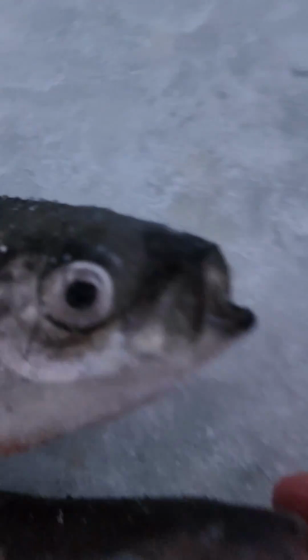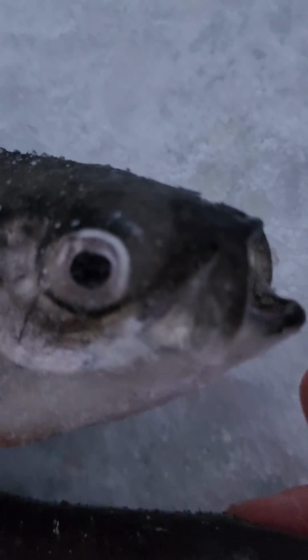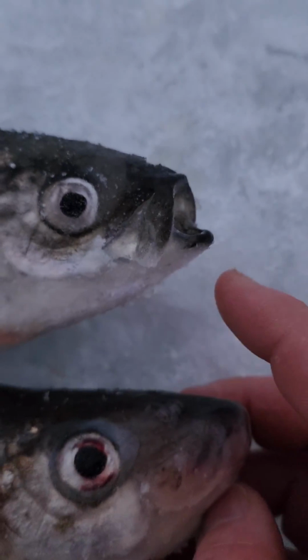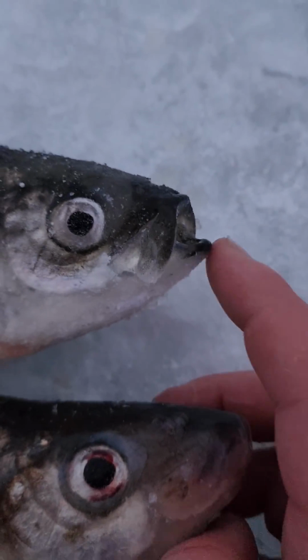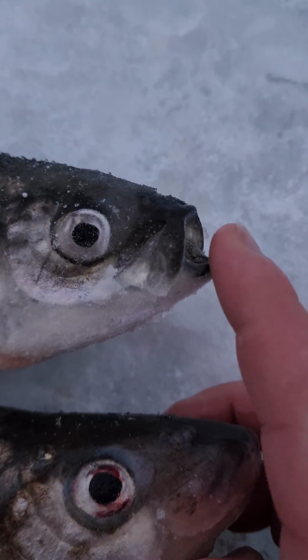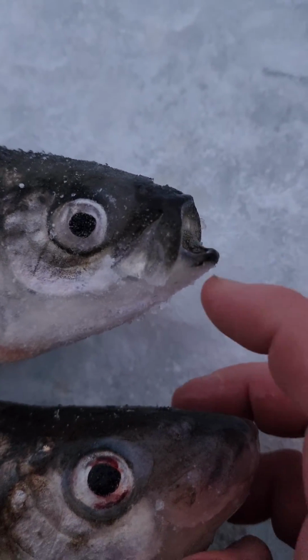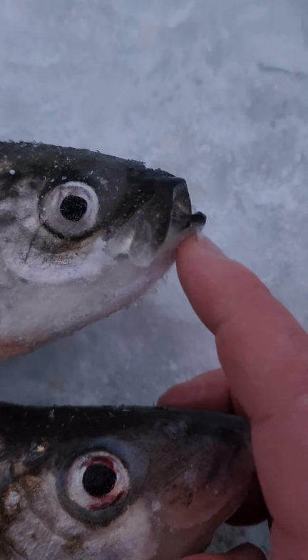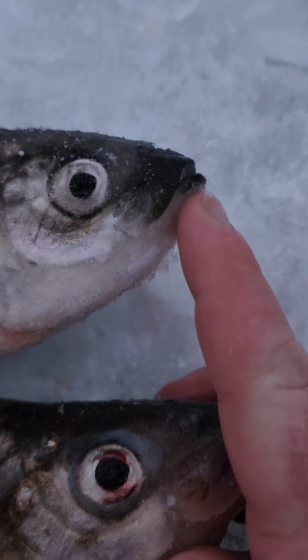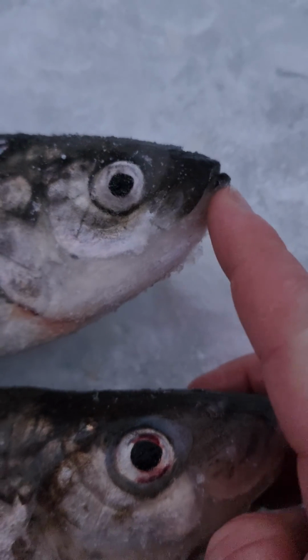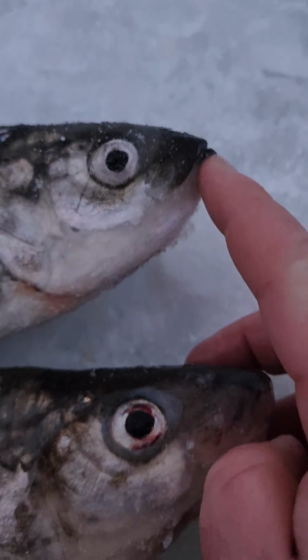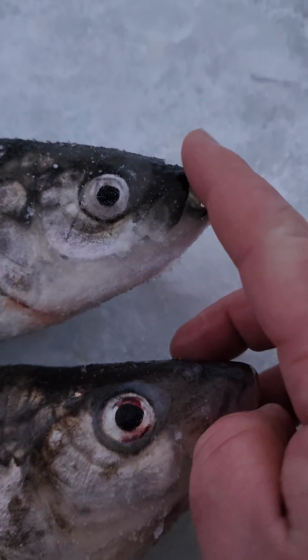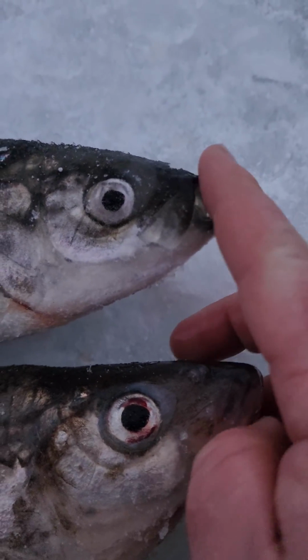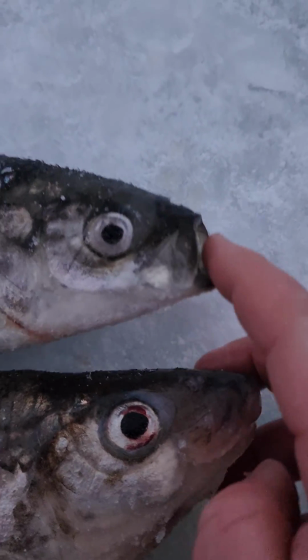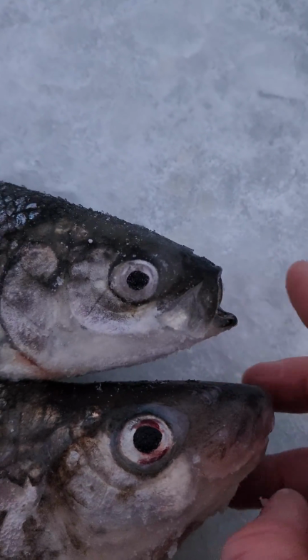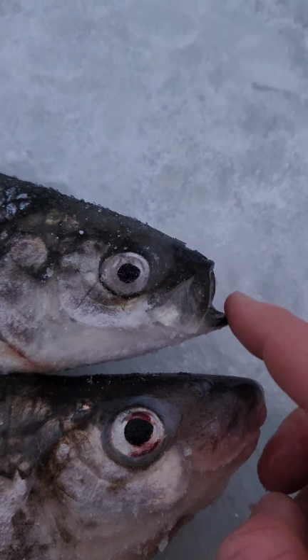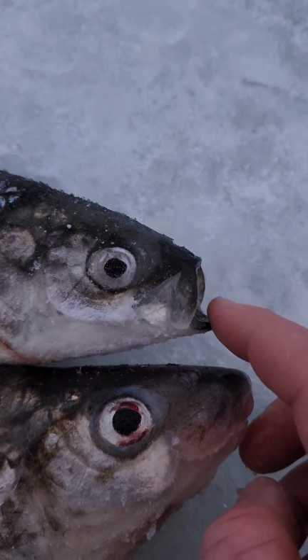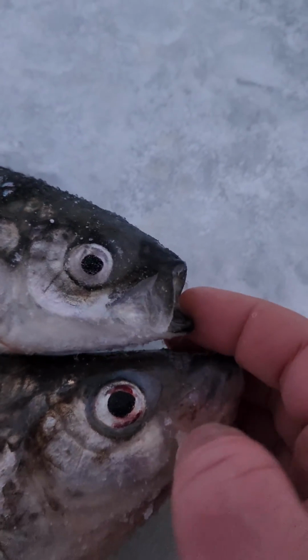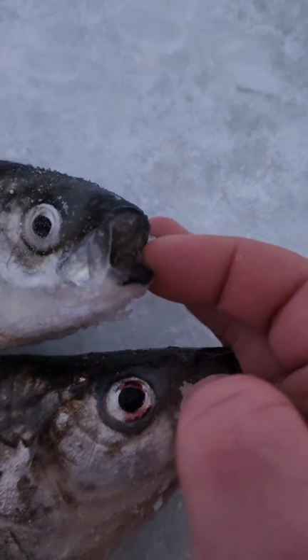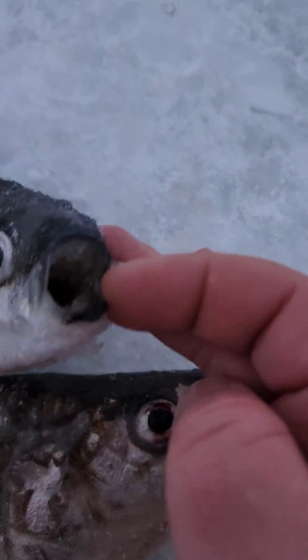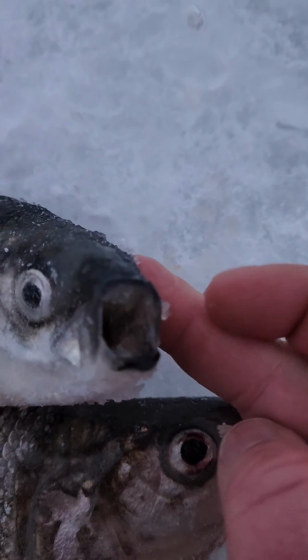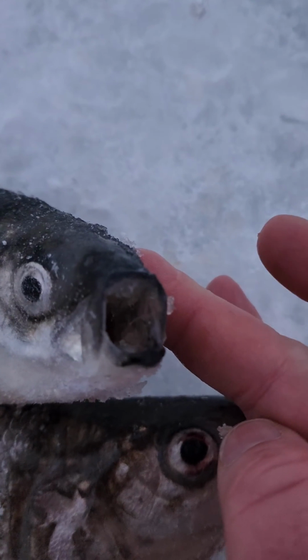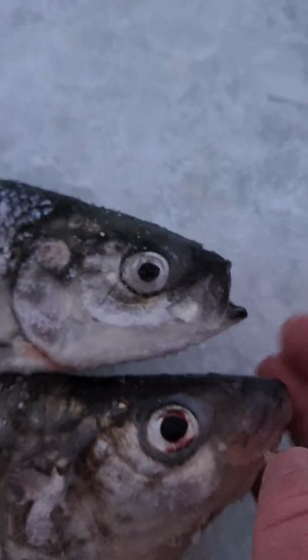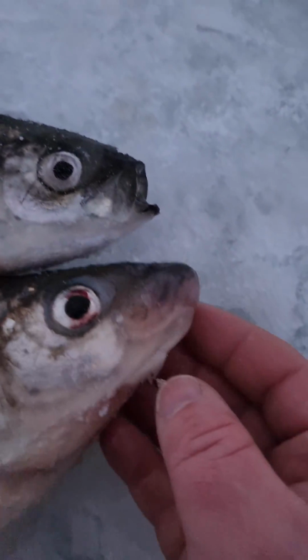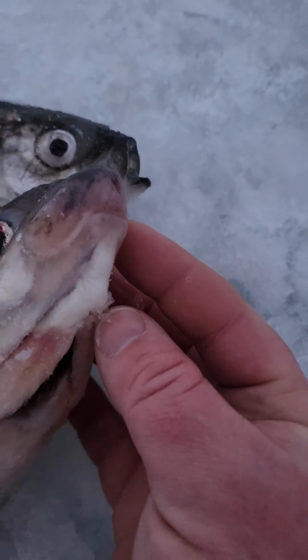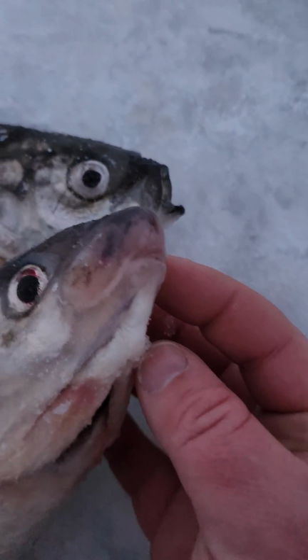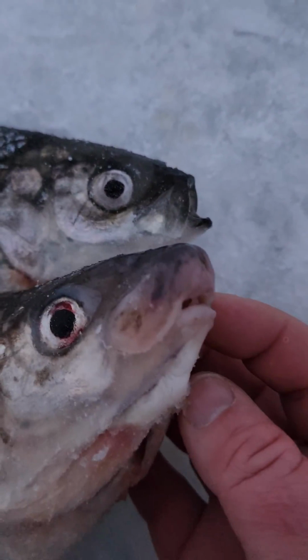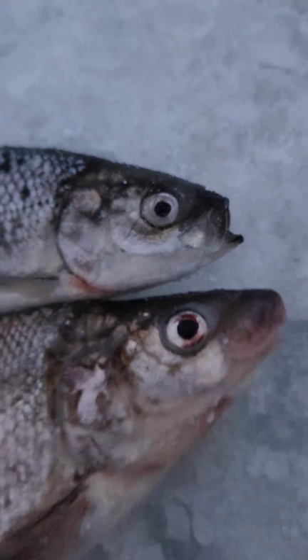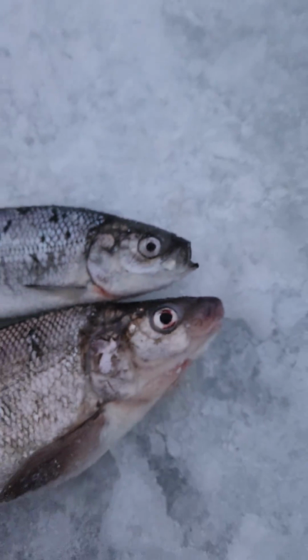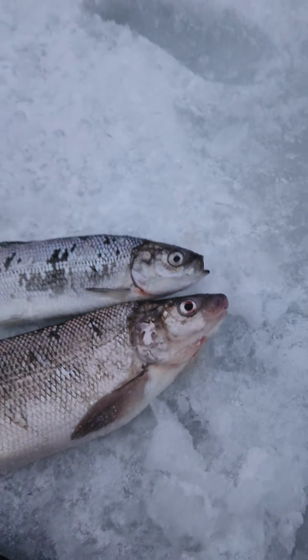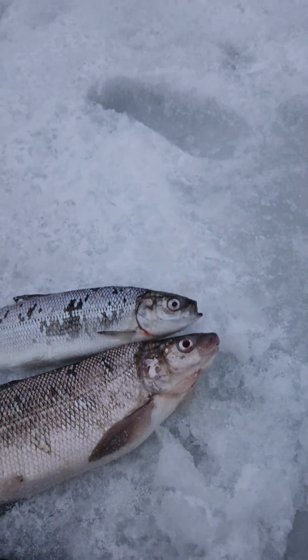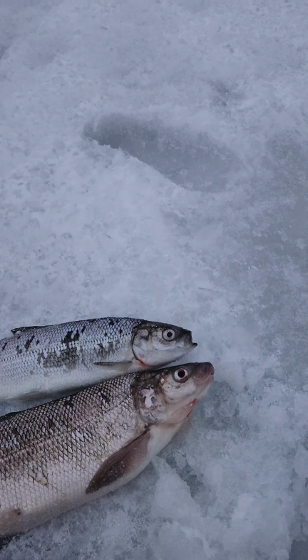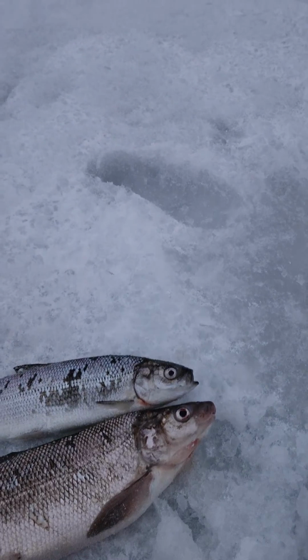With the herring, the jaw goes up and it's at the front of the face. So if you look at that herring and then look at this whitefish, that's how you tell them apart.